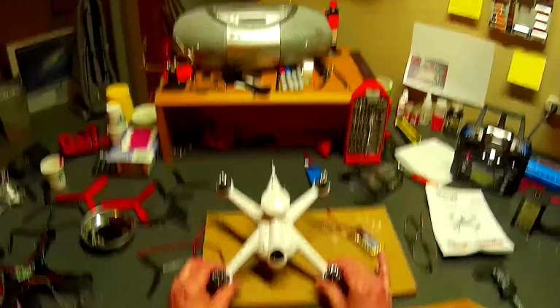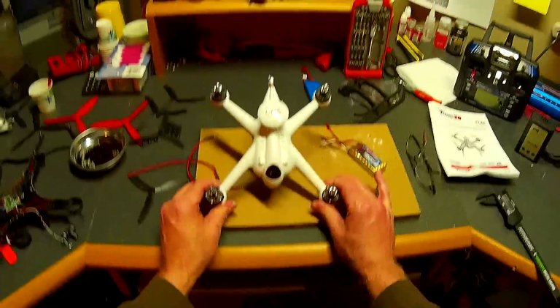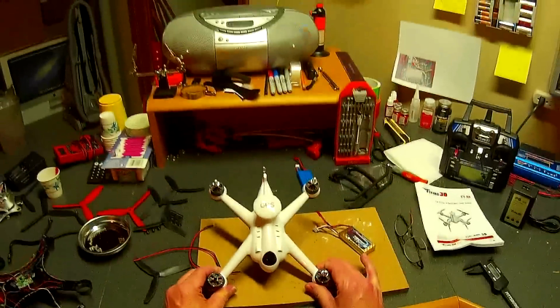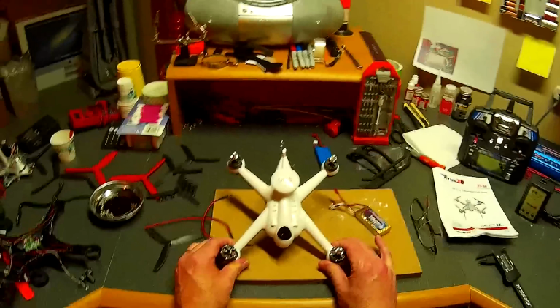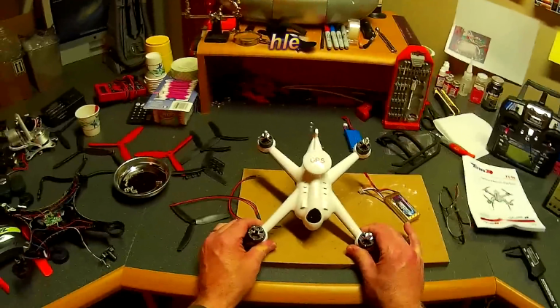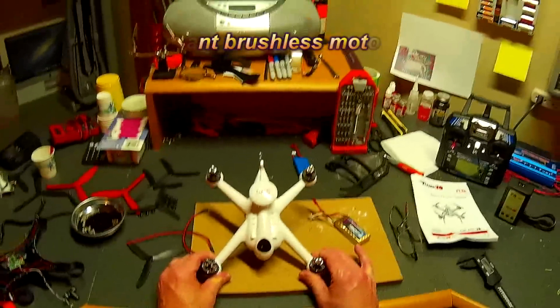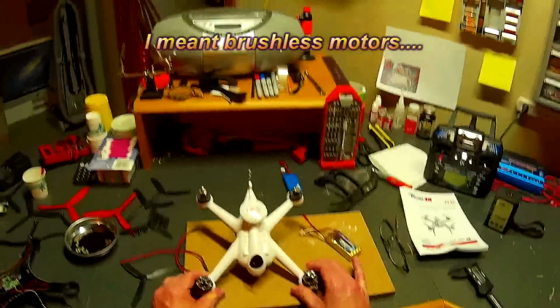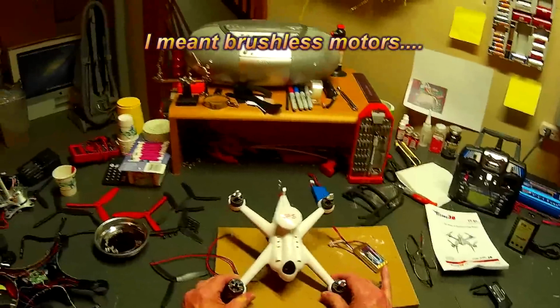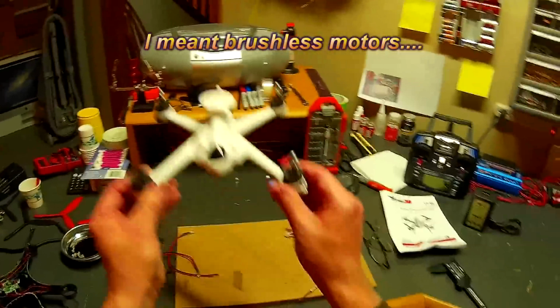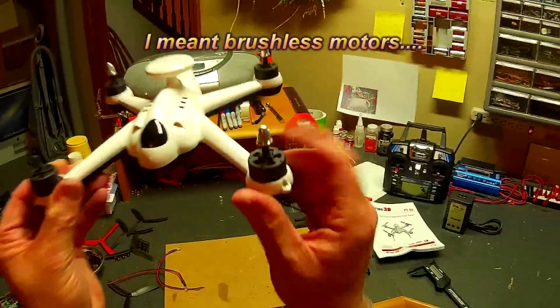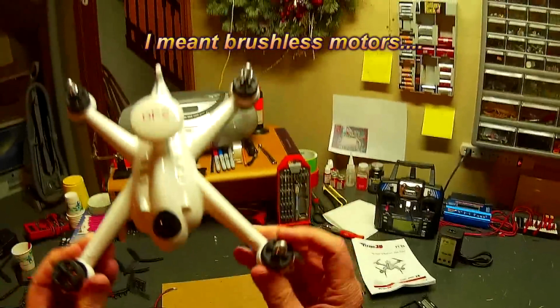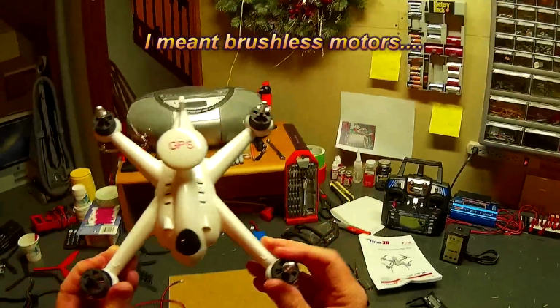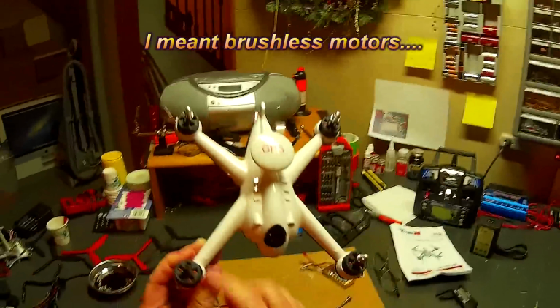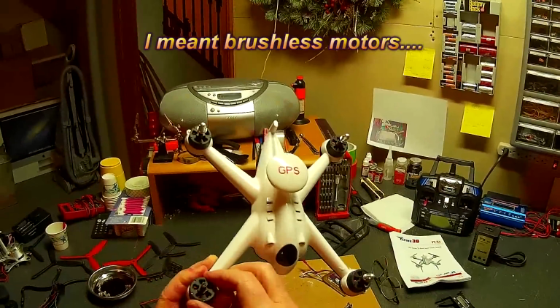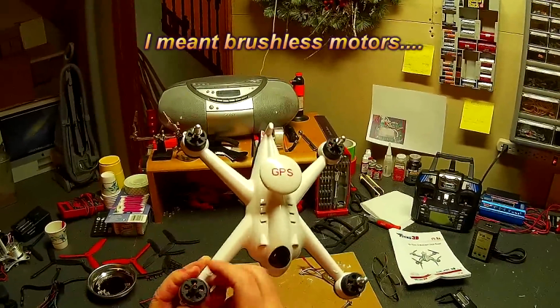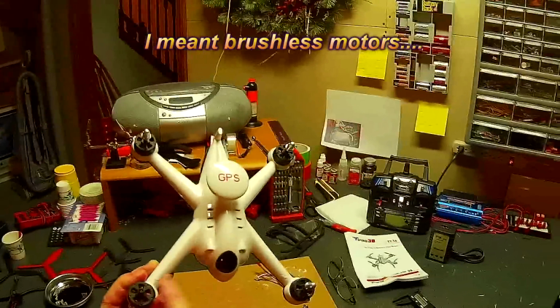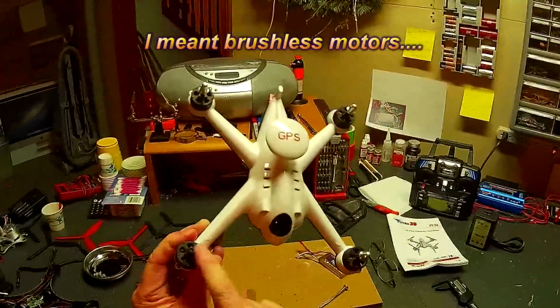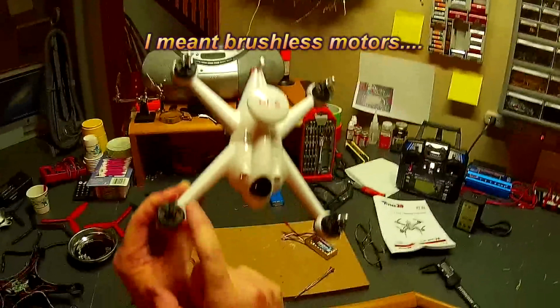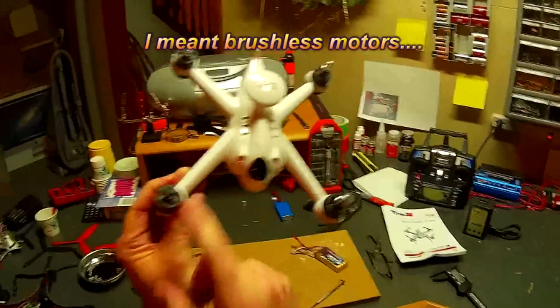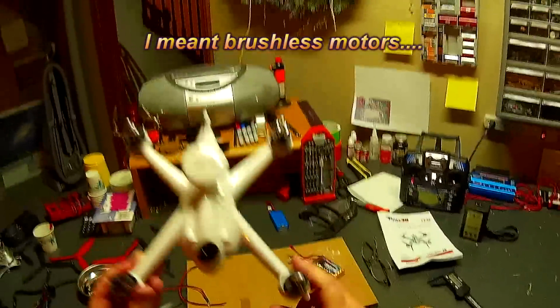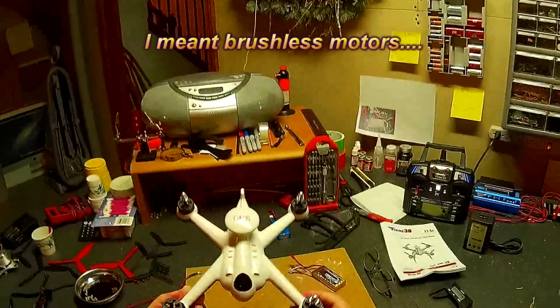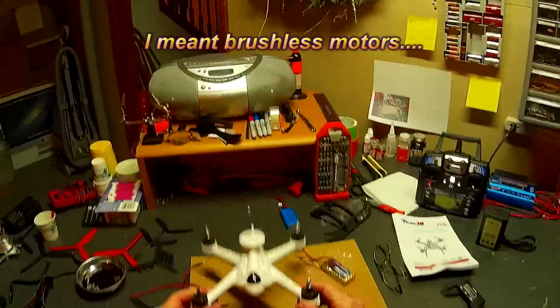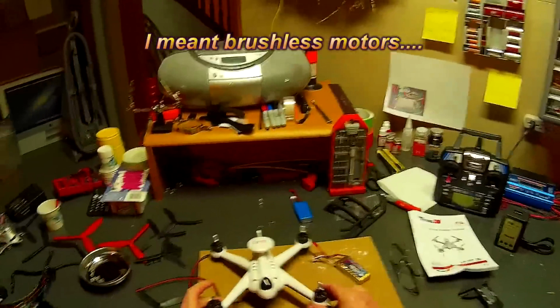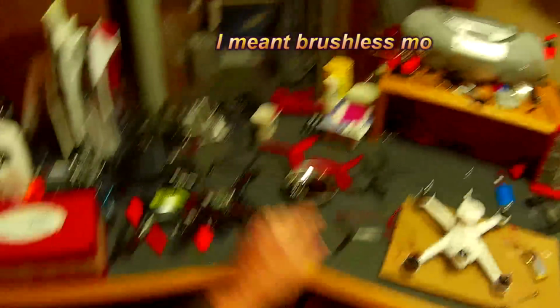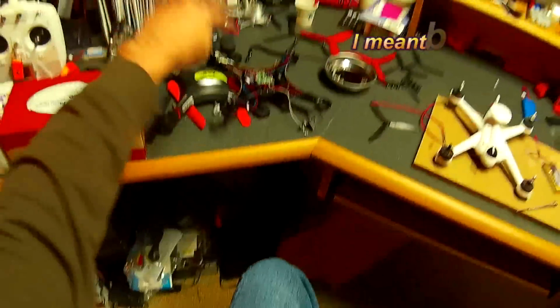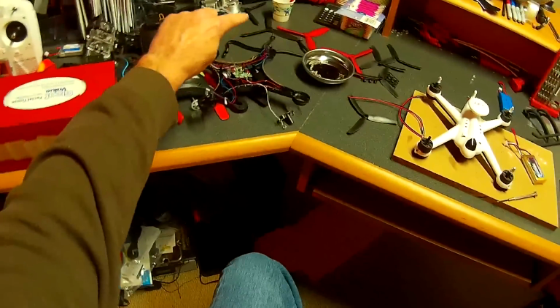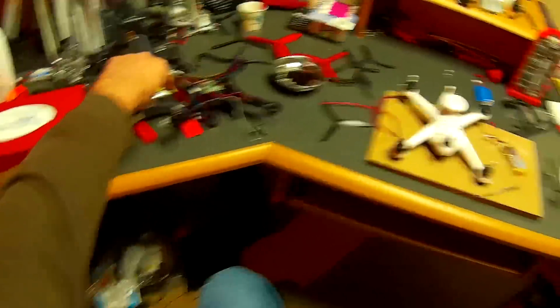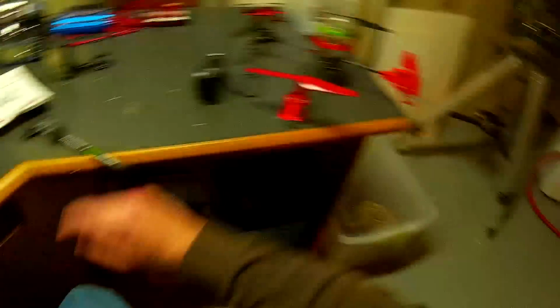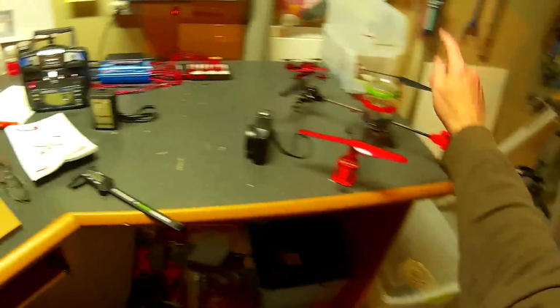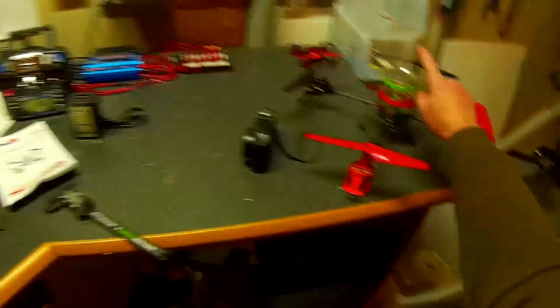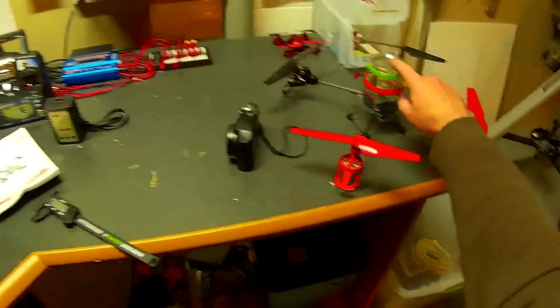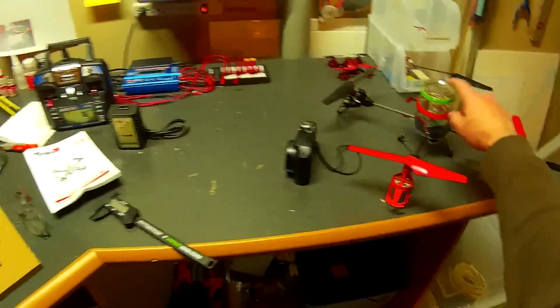I'm a little excited about this. I know it does have some issues, but these are brushed motors, folks. And when you have brushed motors, you don't have to worry so much about them crapping out as you do on the HHC and on my V262.